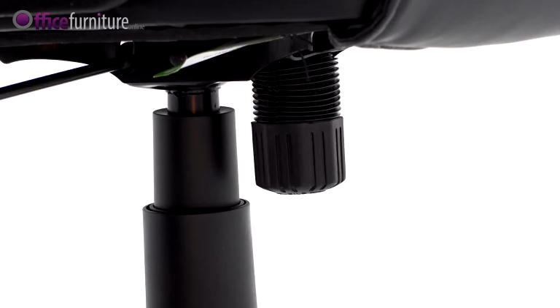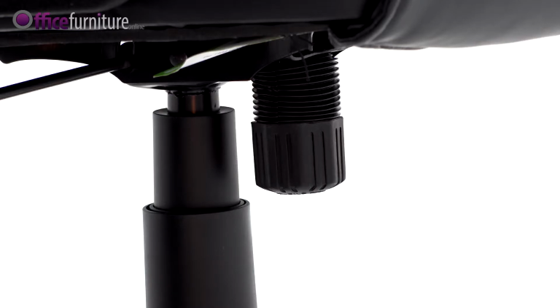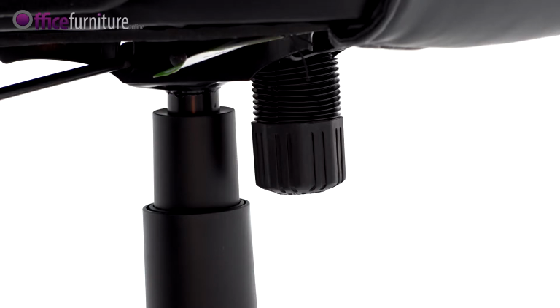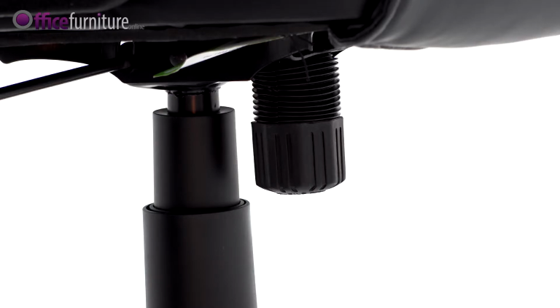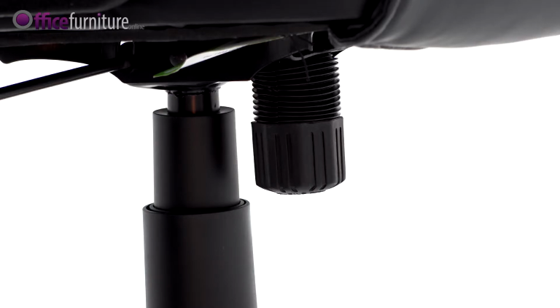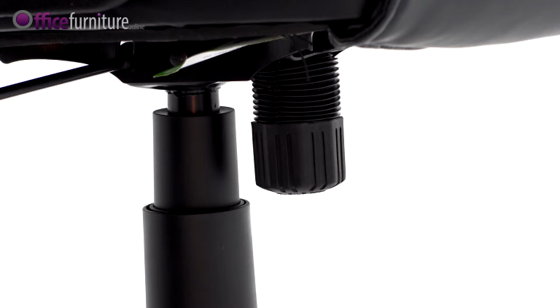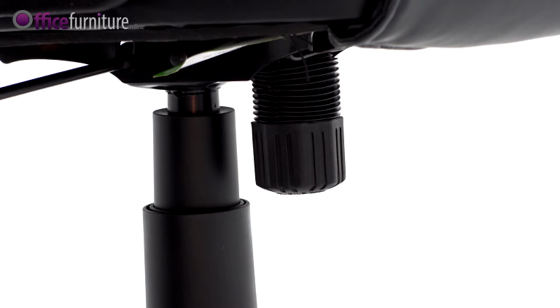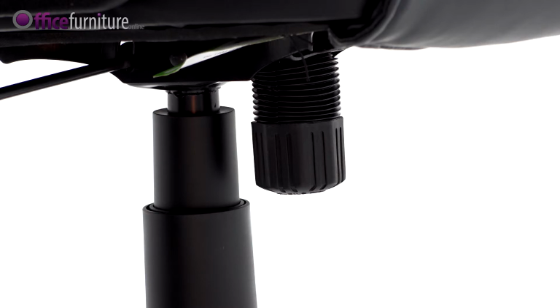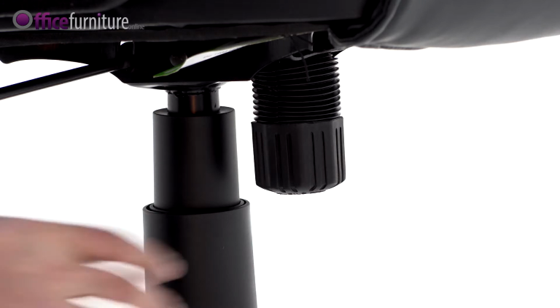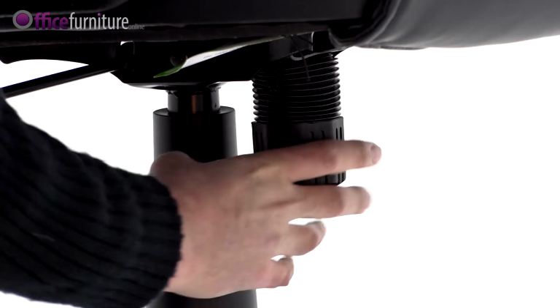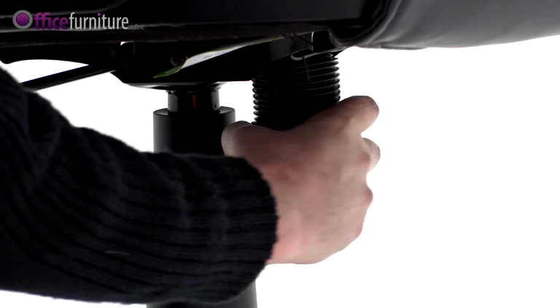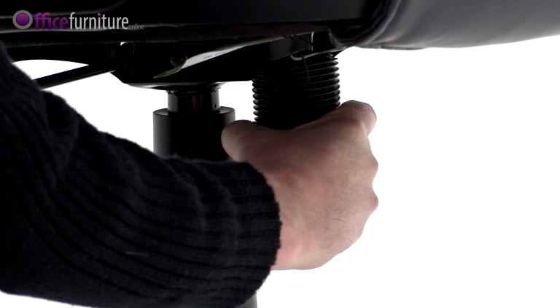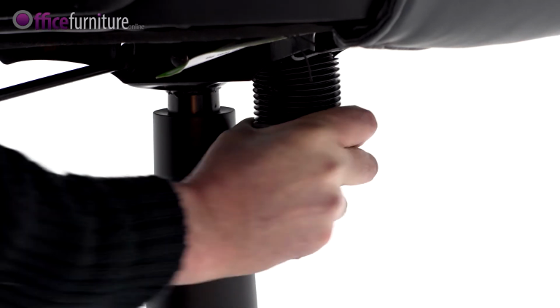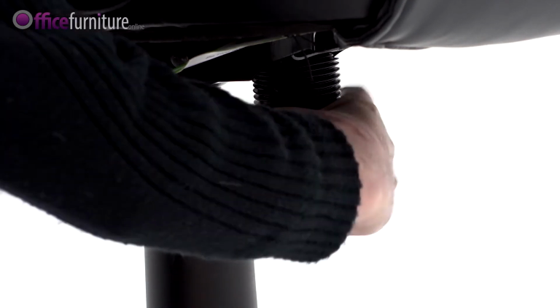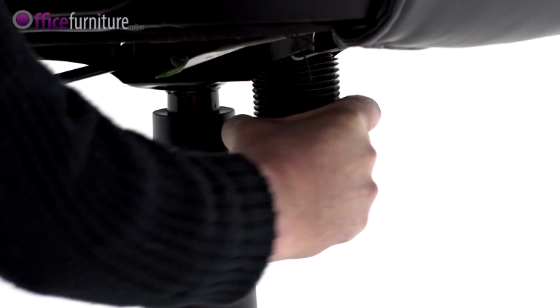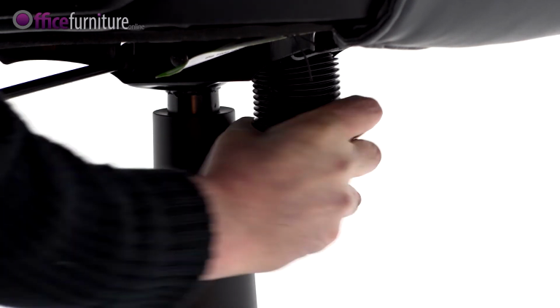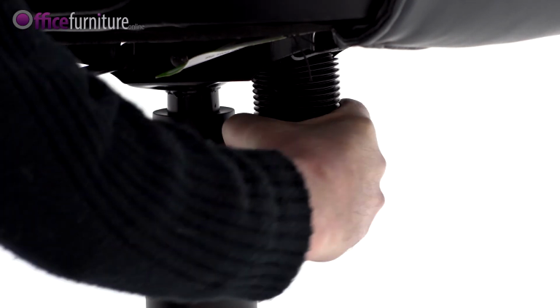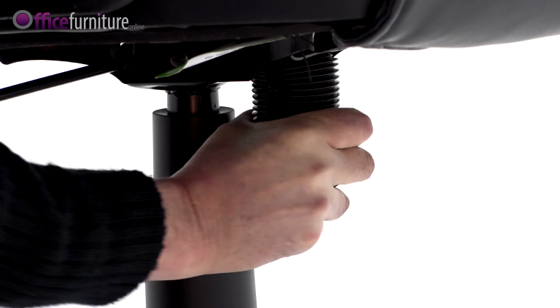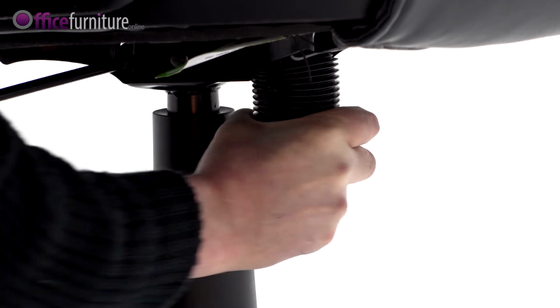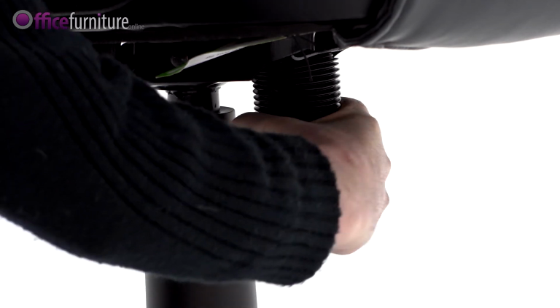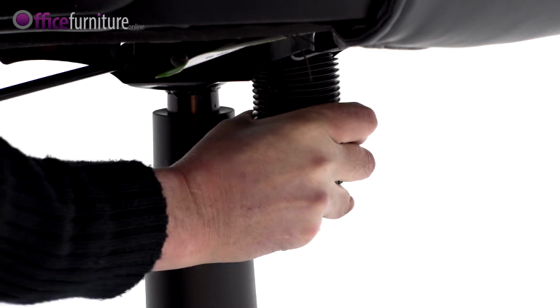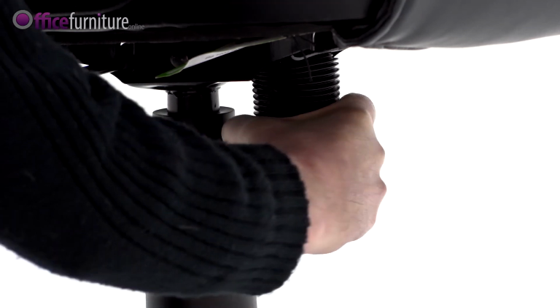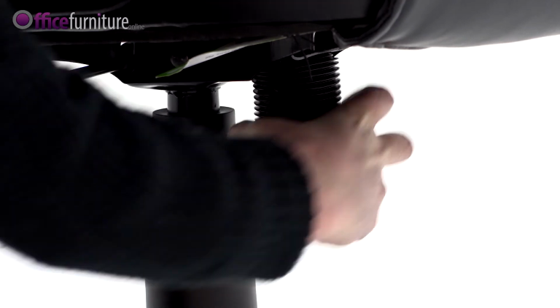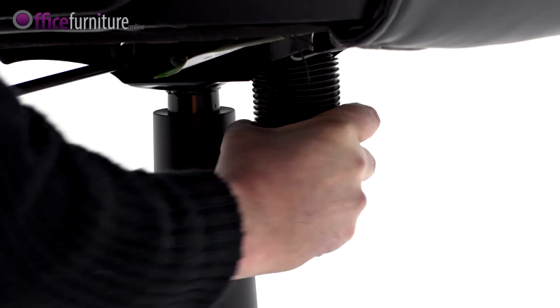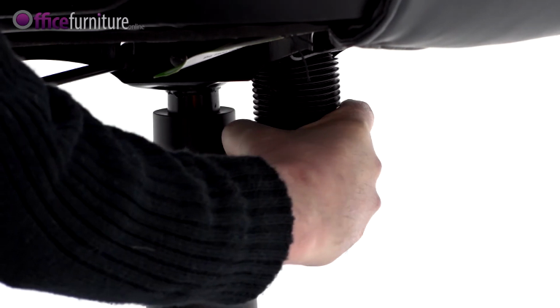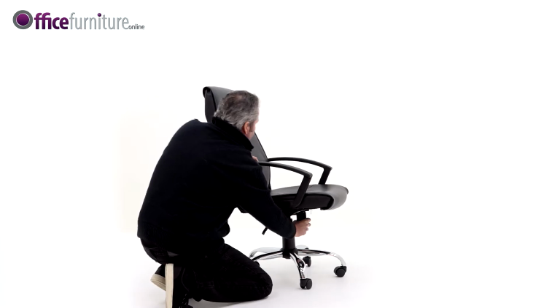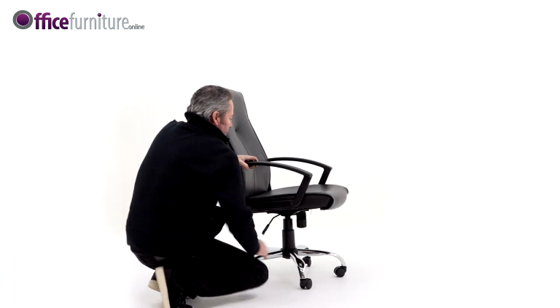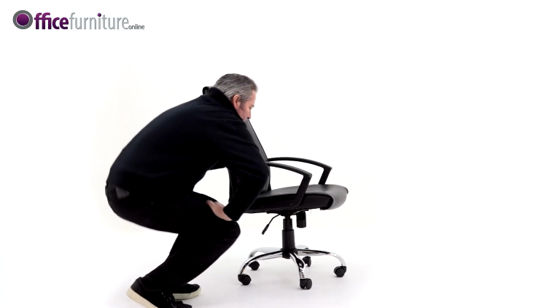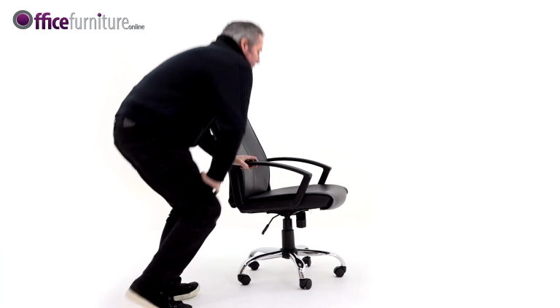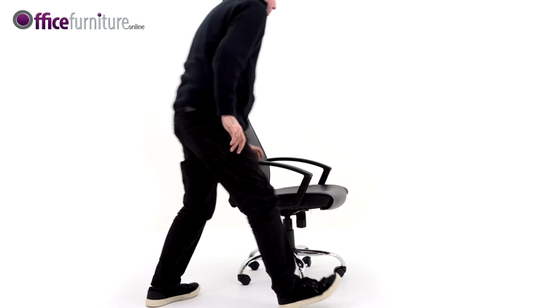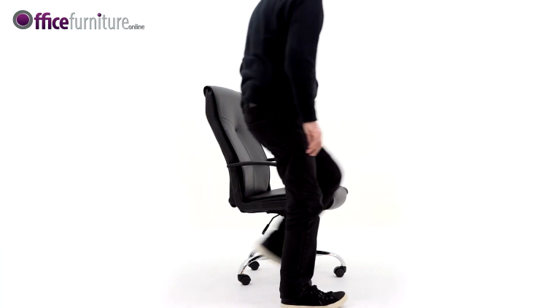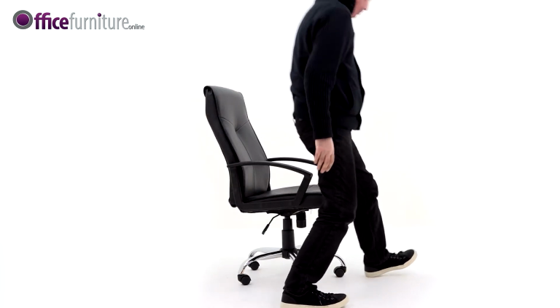The Weight Tension Controller adjusts the tilt tension to suit your body weight. Turn clockwise to increase the tension and anticlockwise to reduce it. The tighter this is set, the more tension is created when free-floating.